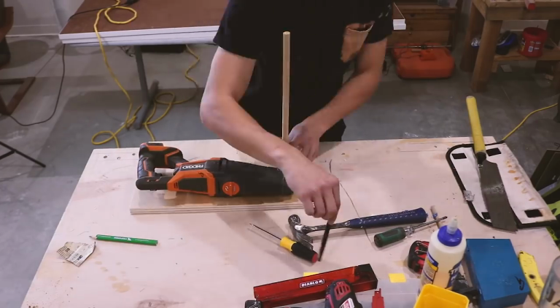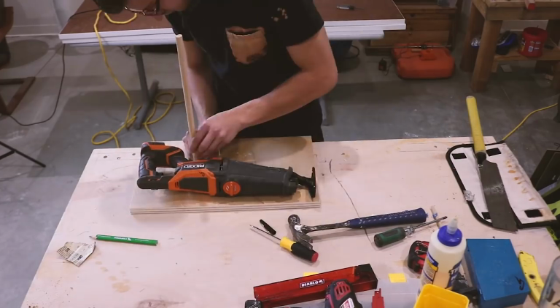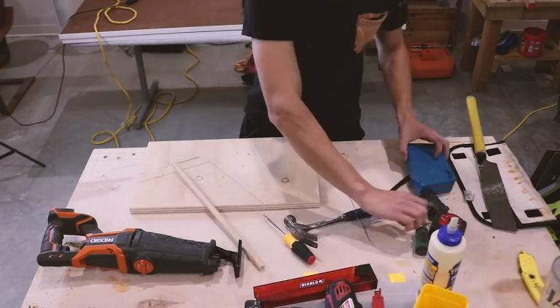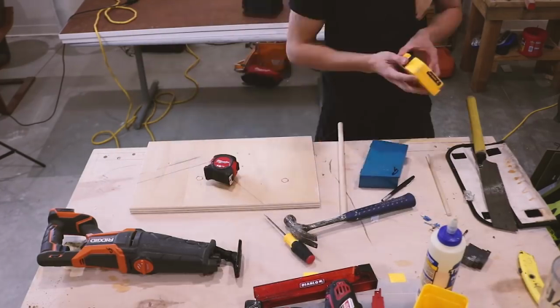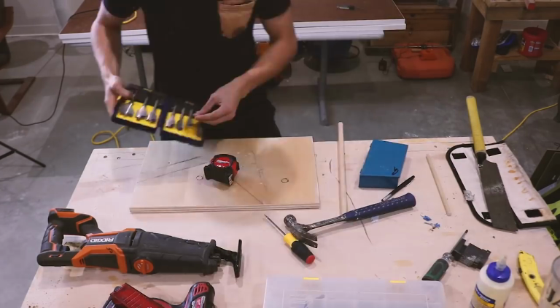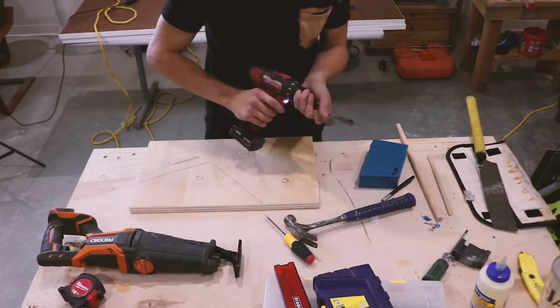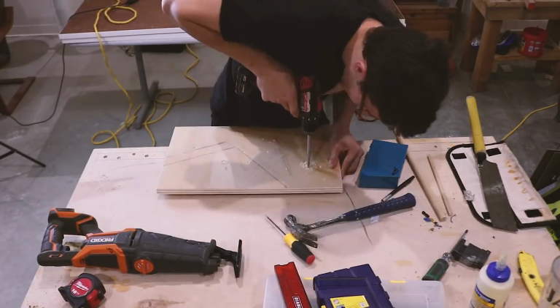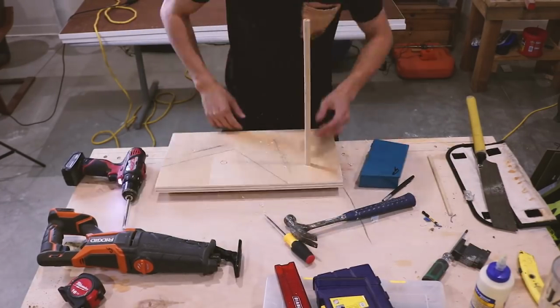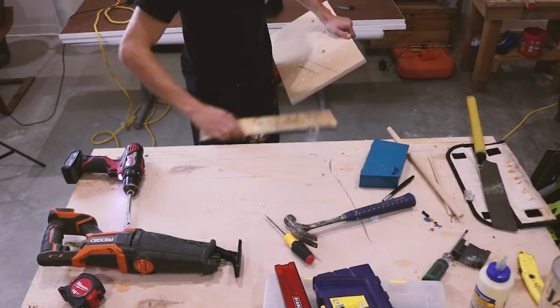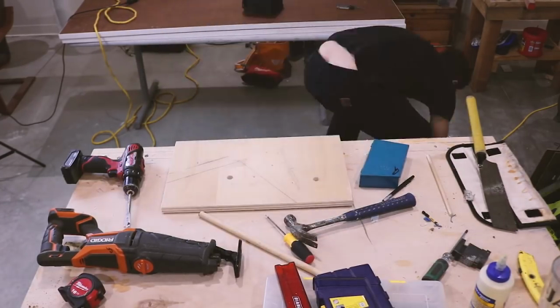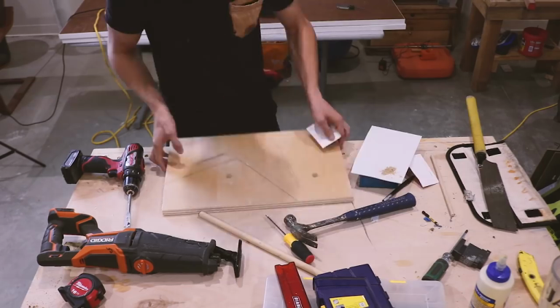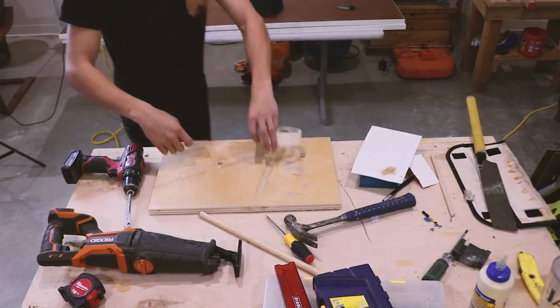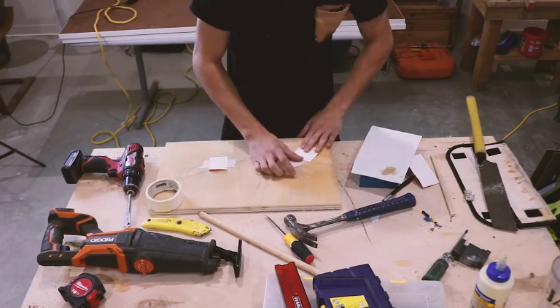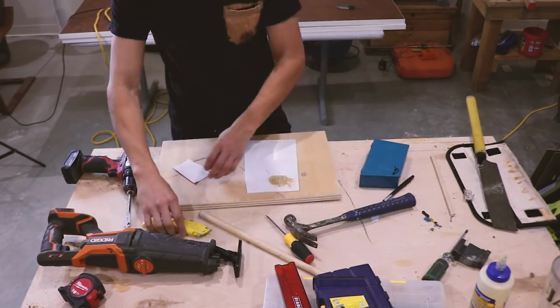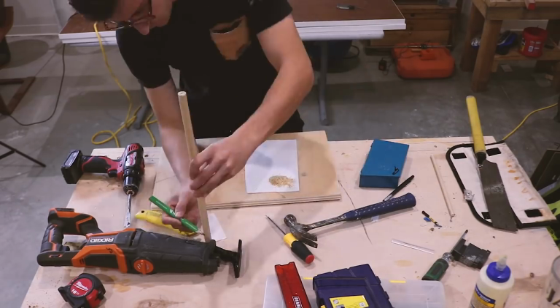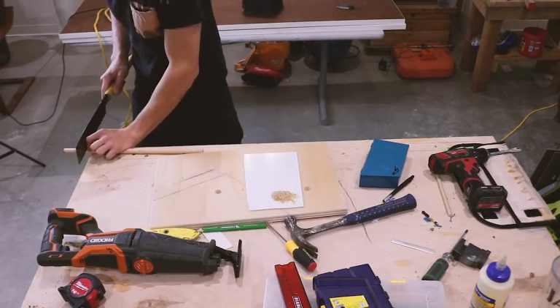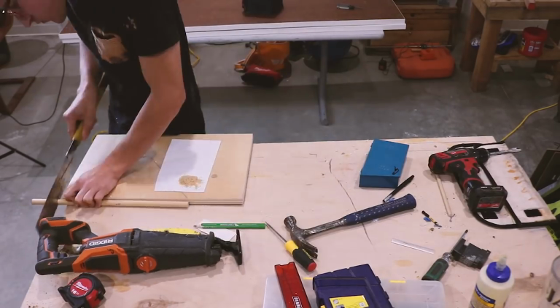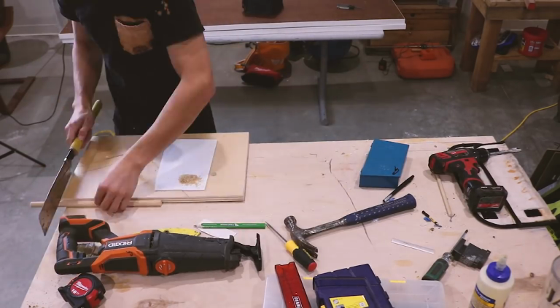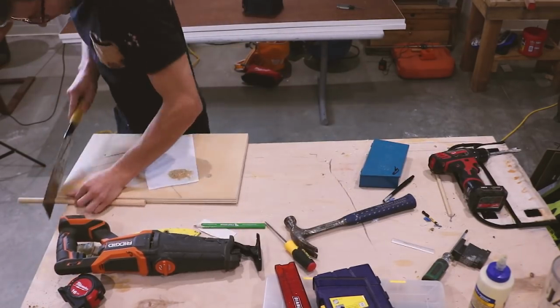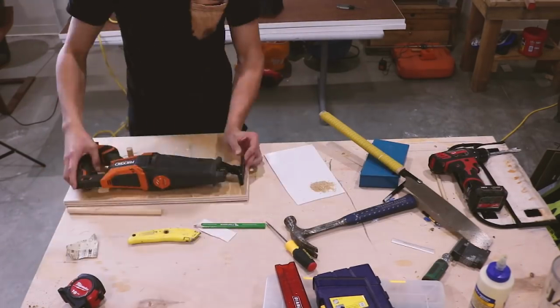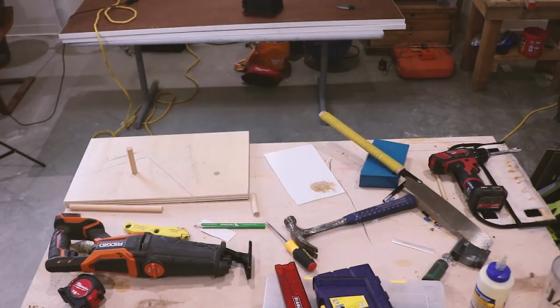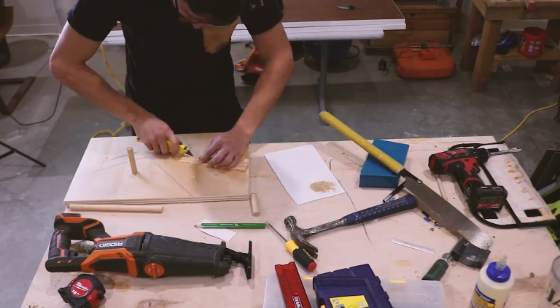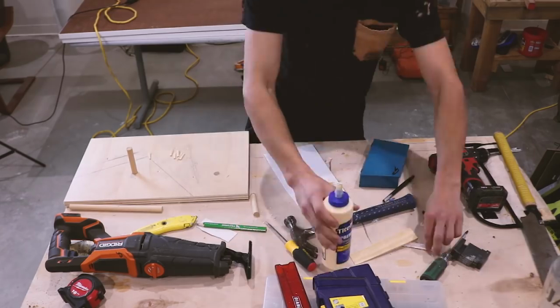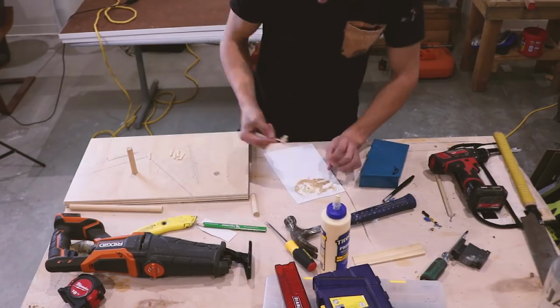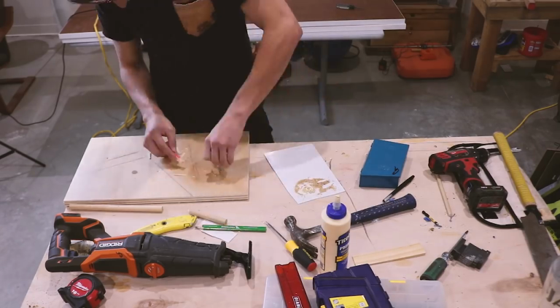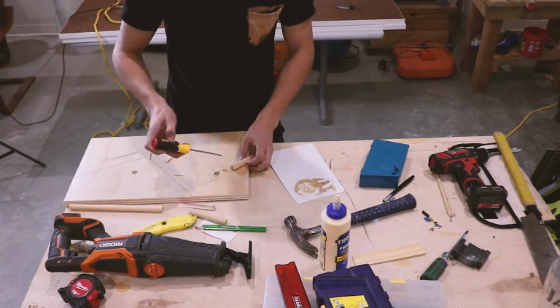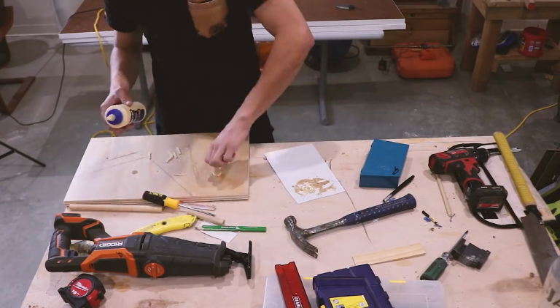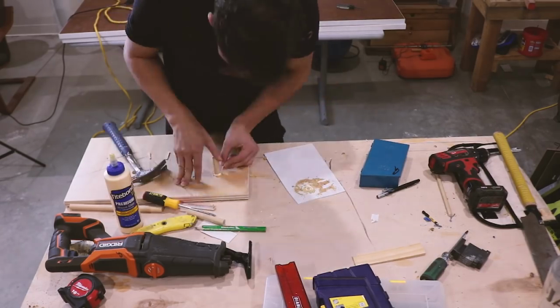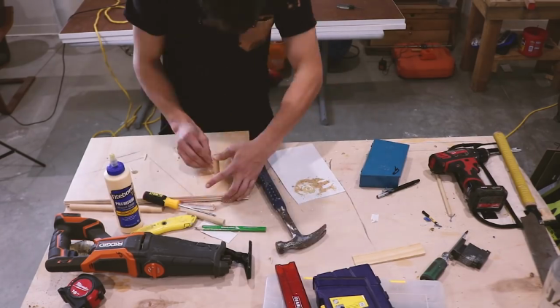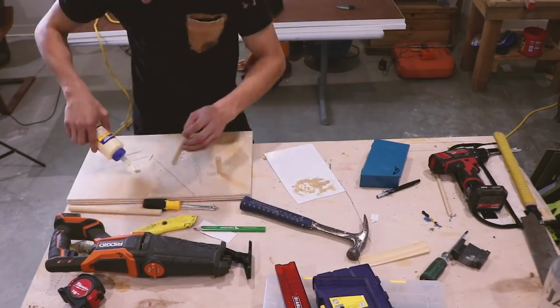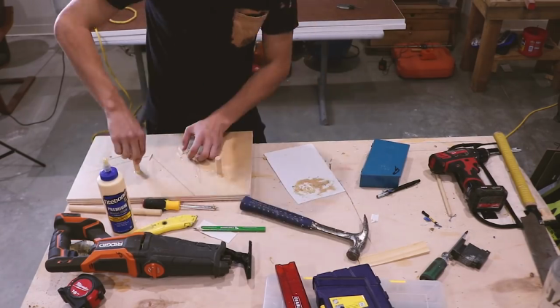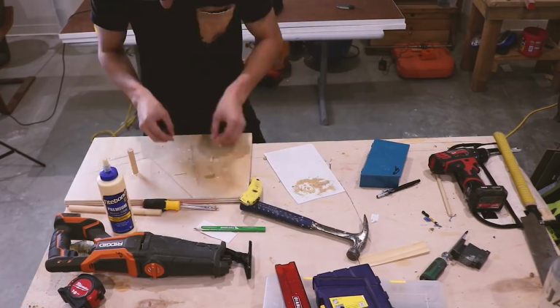Here you can see I'm using this same system I used for the drills to hold the saws. I ended up using this for most of the tools on the tool rack — it worked out really well and was really quick to put together.